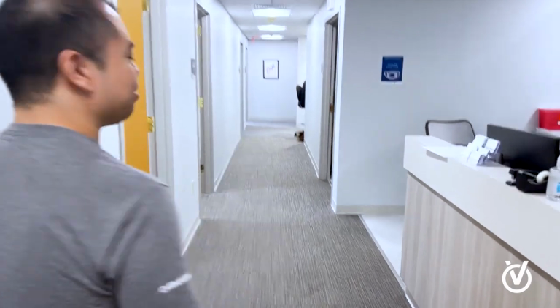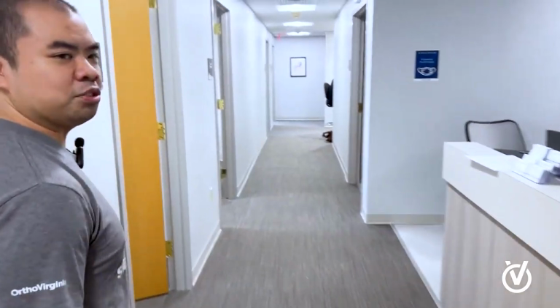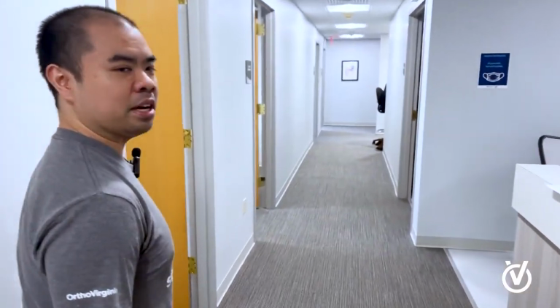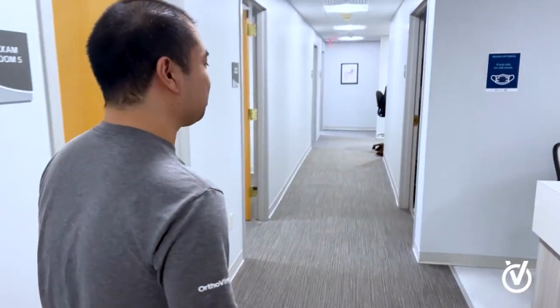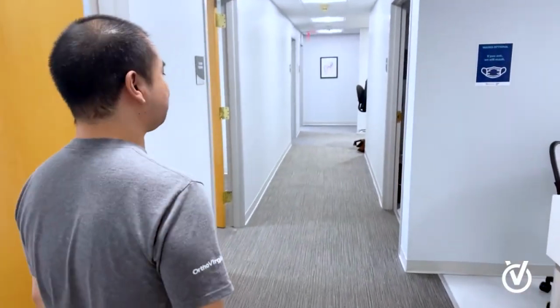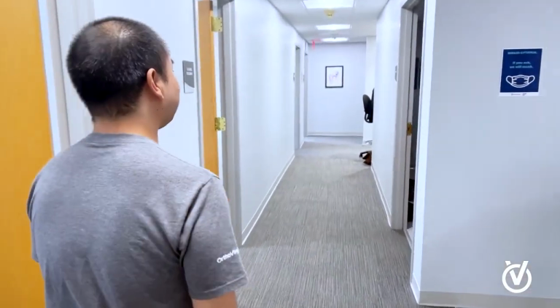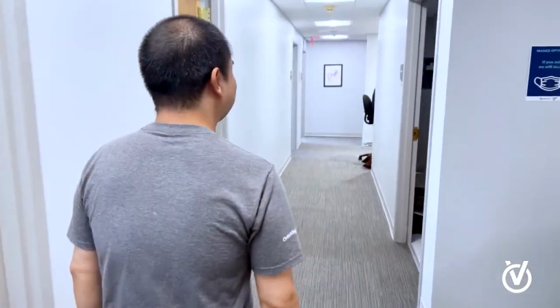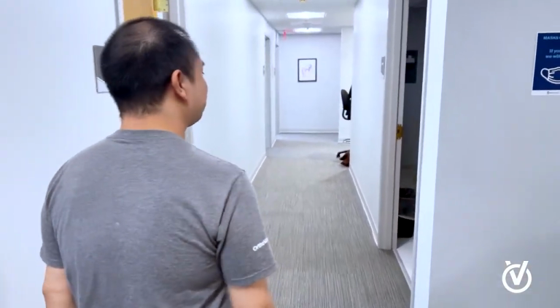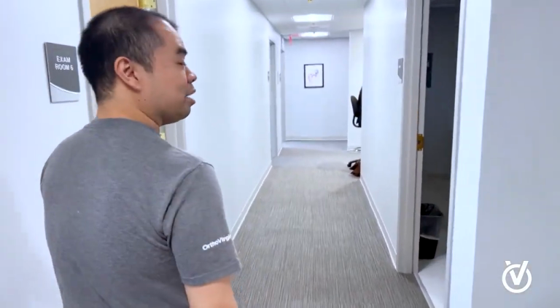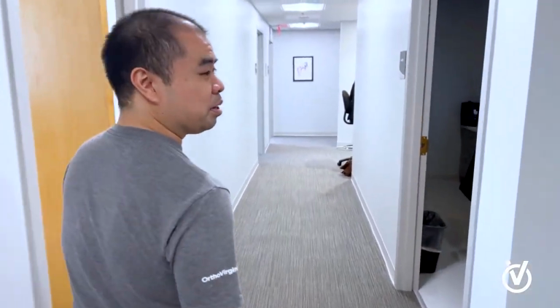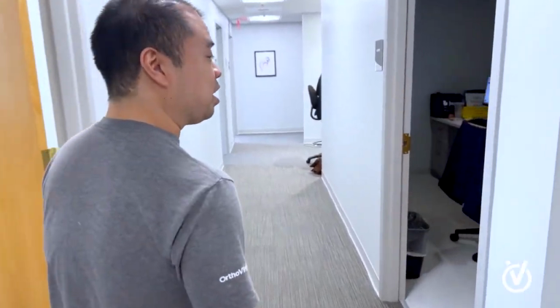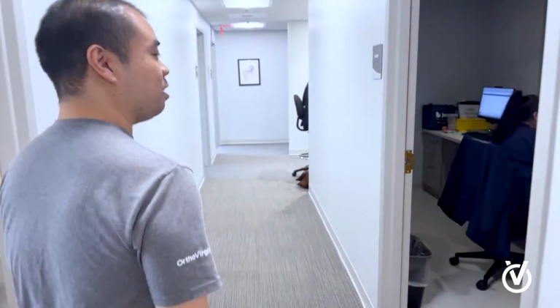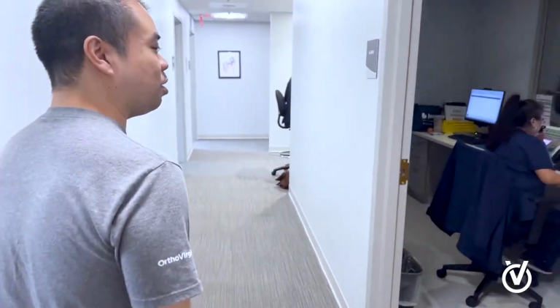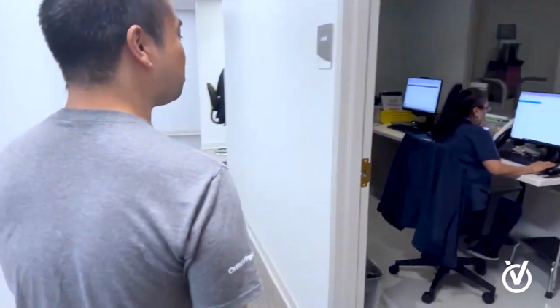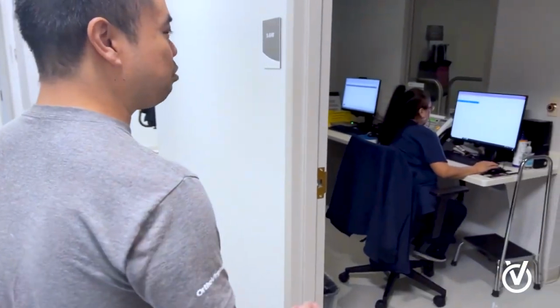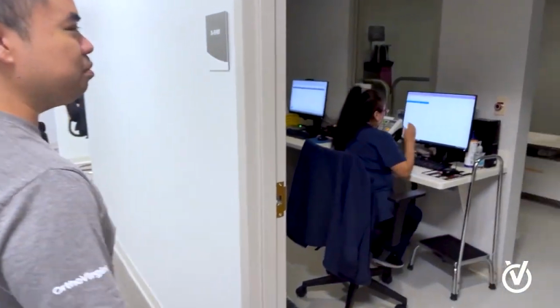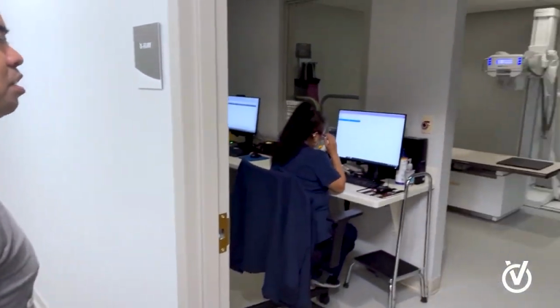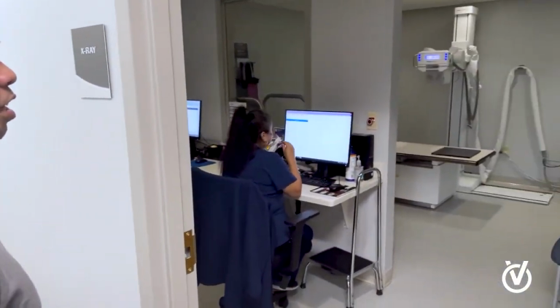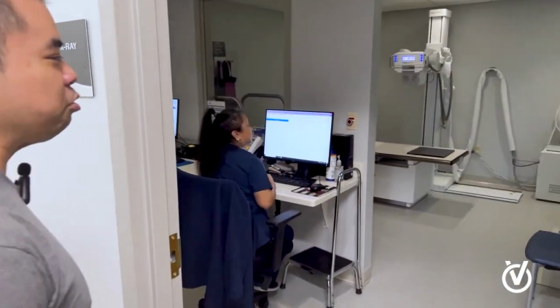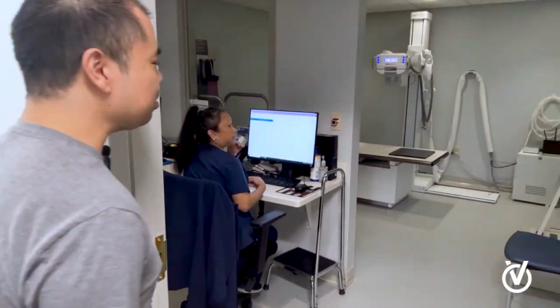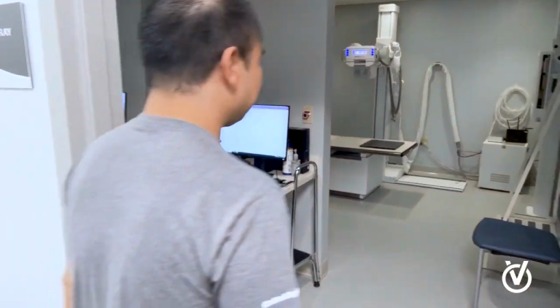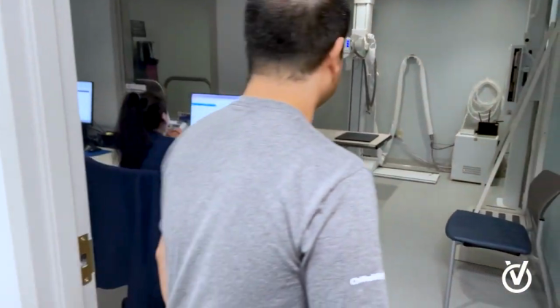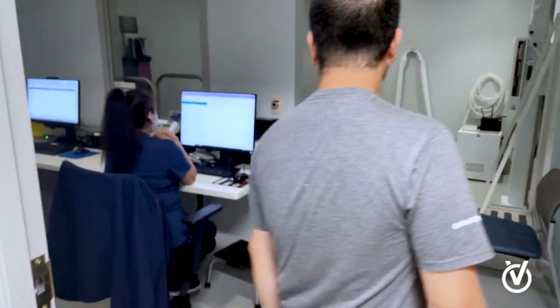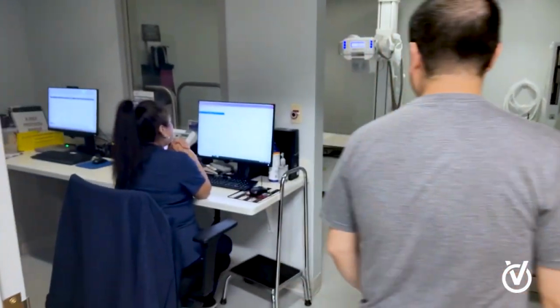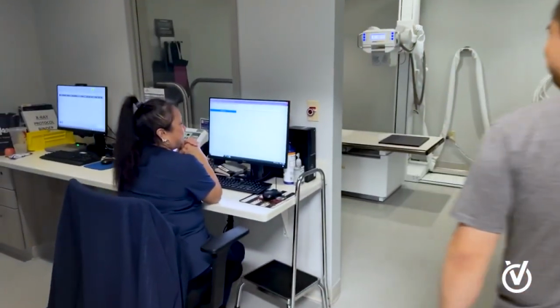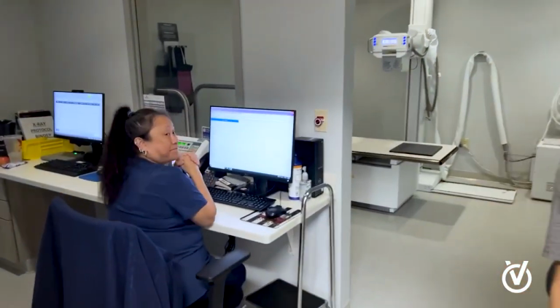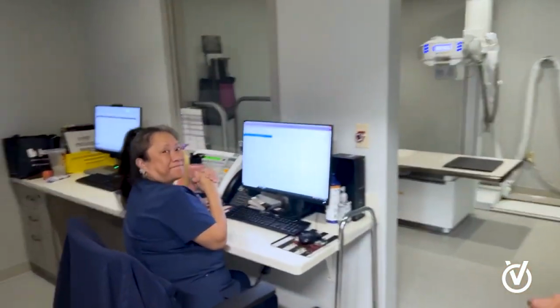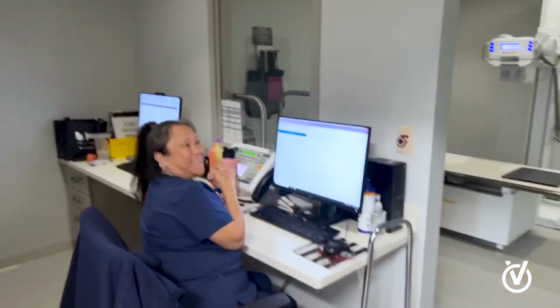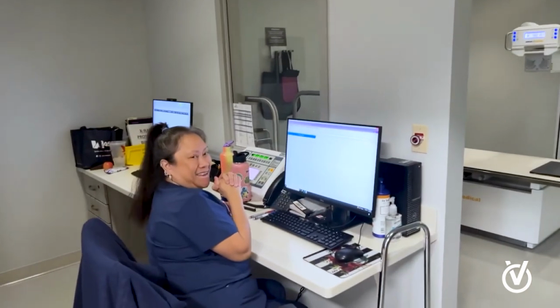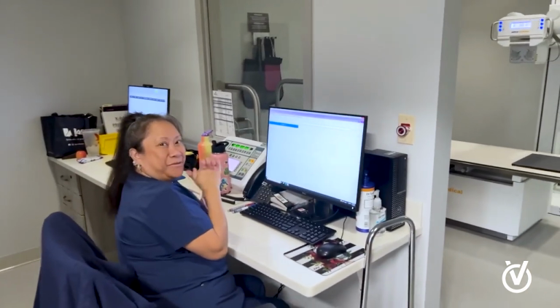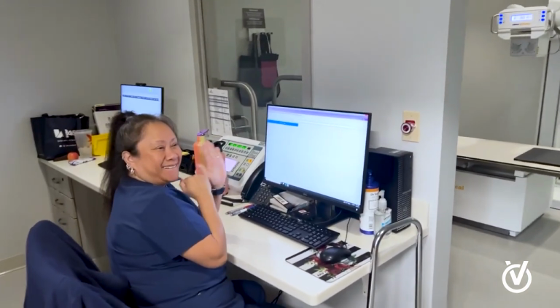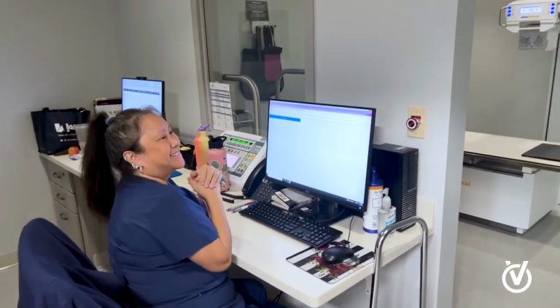When we do order x-rays, we have an x-ray tech in-house who will come down and bring the patient to our x-ray room. This is our x-ray room, and this is our x-ray tech Irene — she's our x-ray tech for the day.